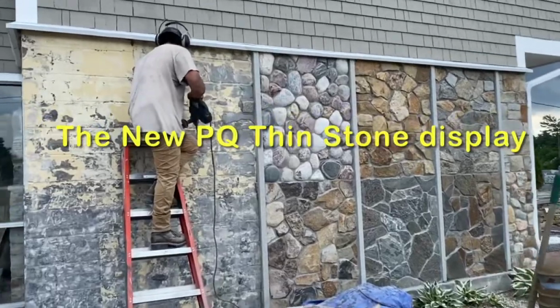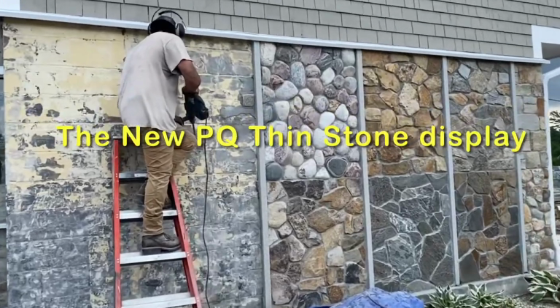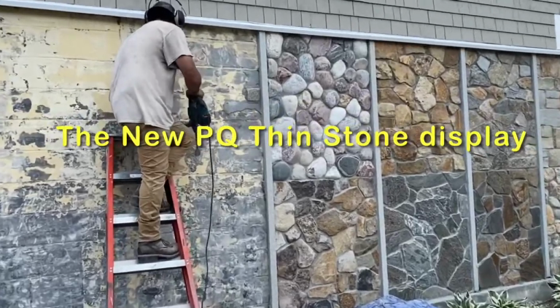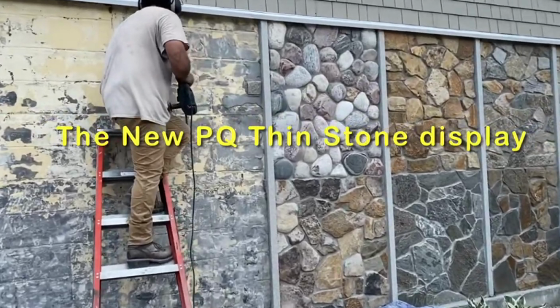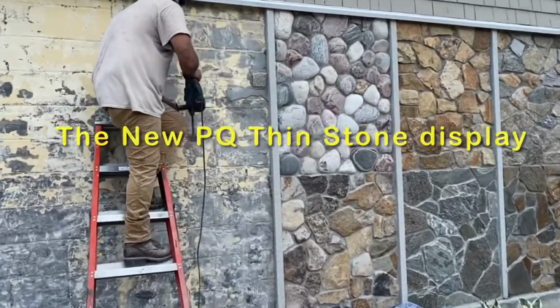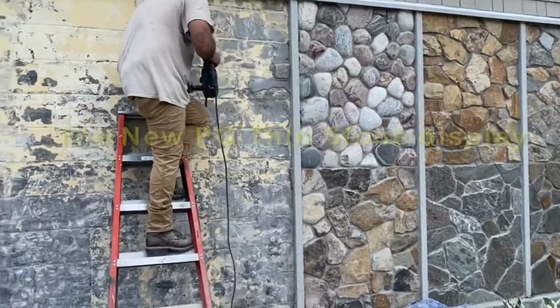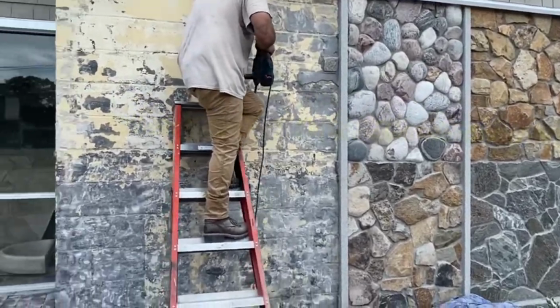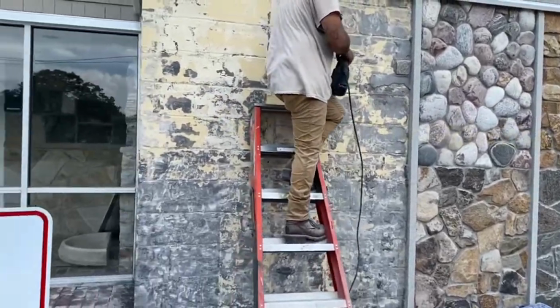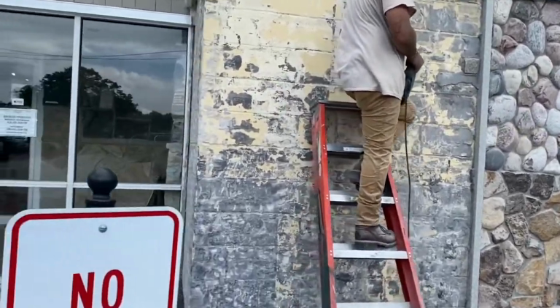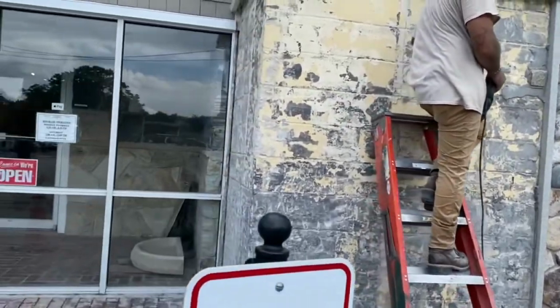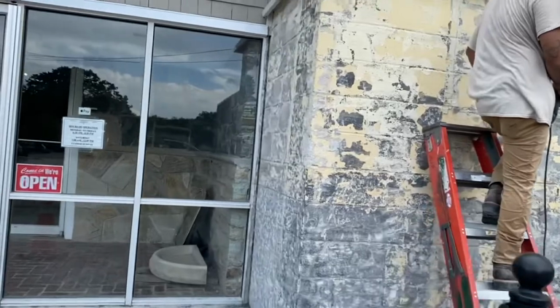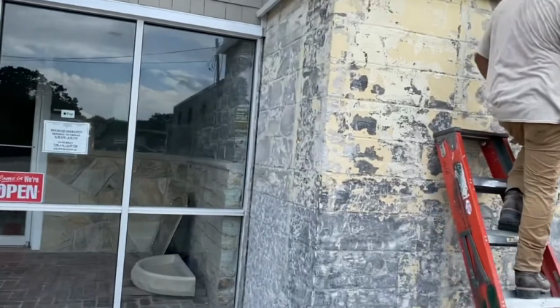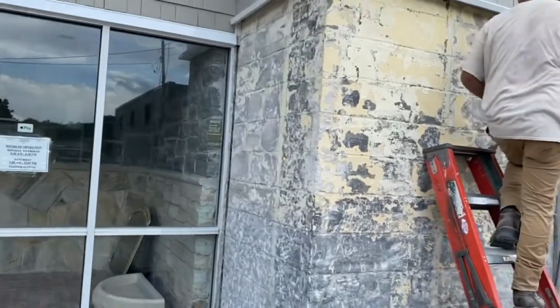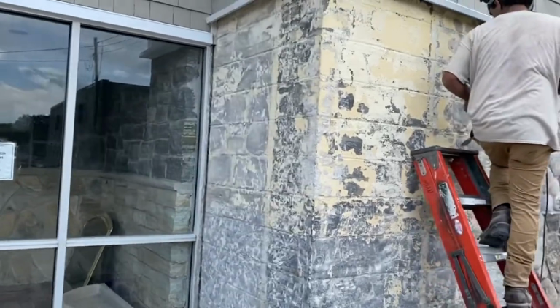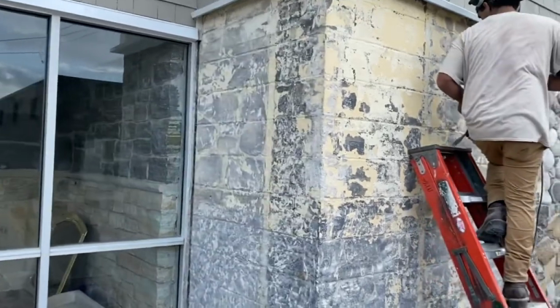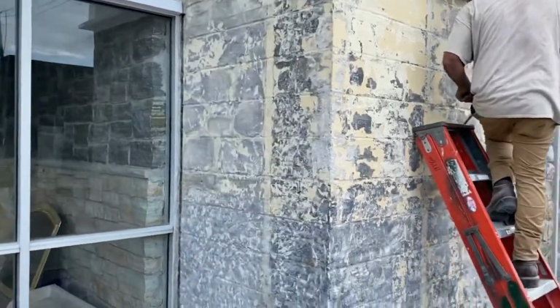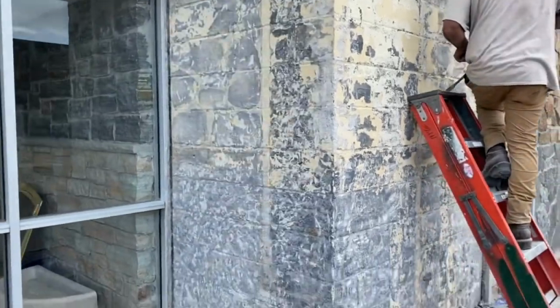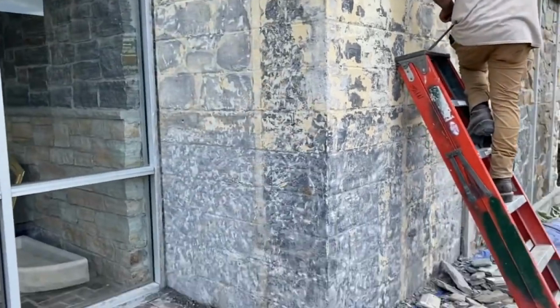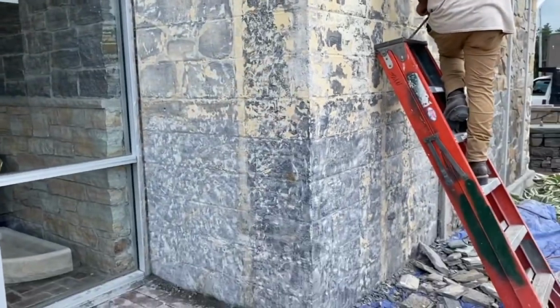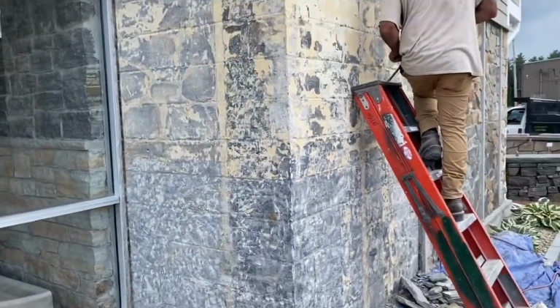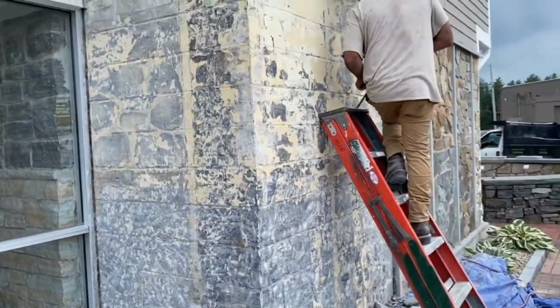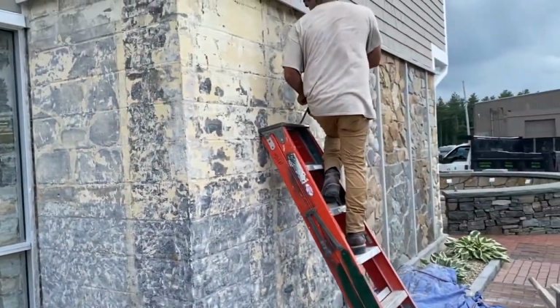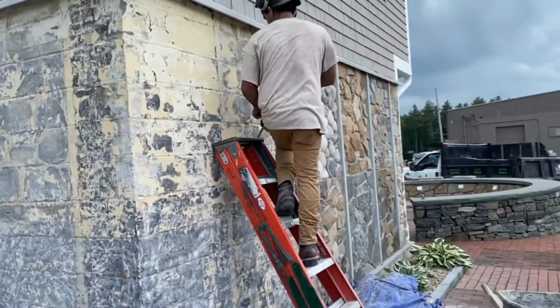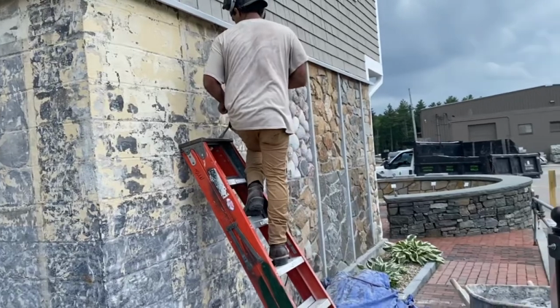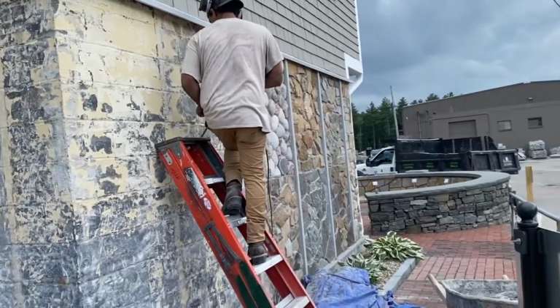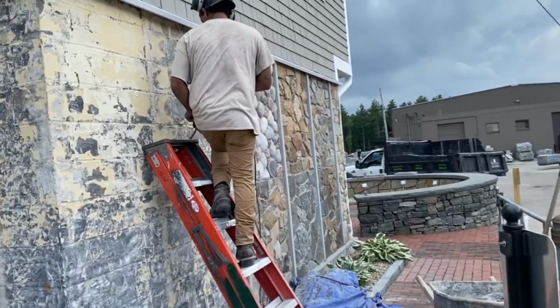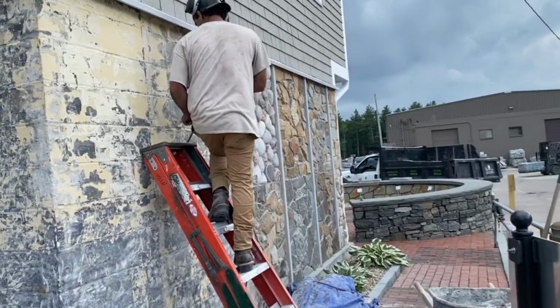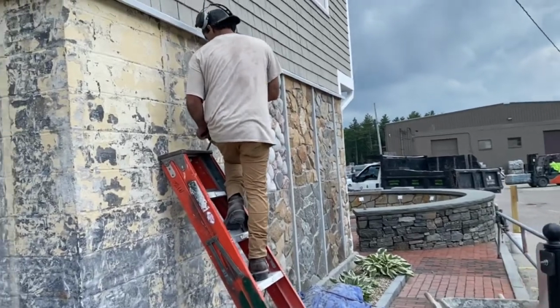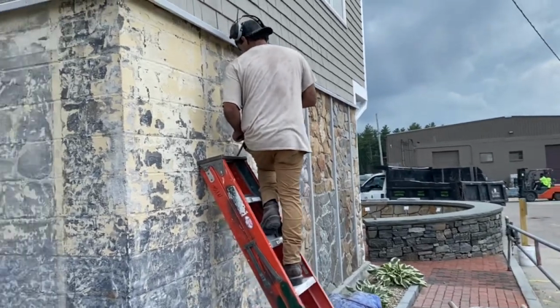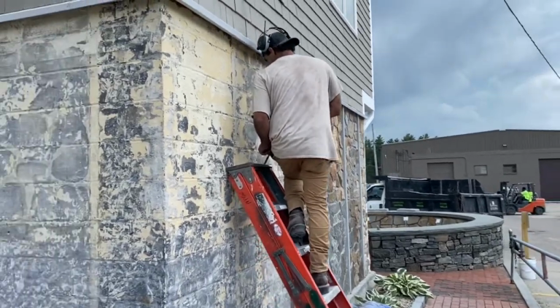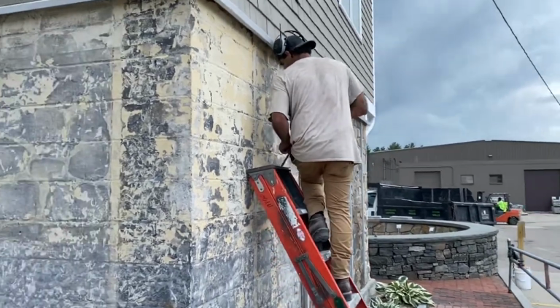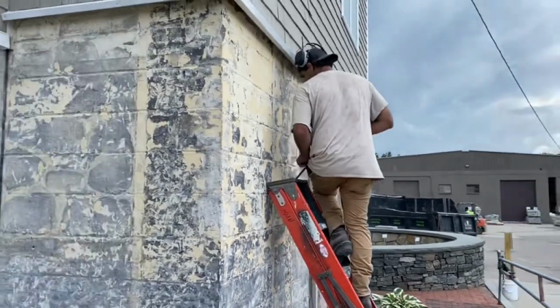This old display area needs to come down. This is thin veneer stone that's been here for over 25 years, and it's time for us to show some new stone — especially the PQ thin stone line that we make right here on site.